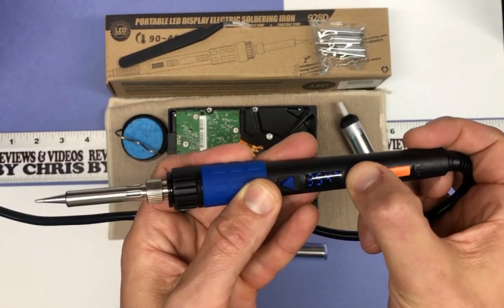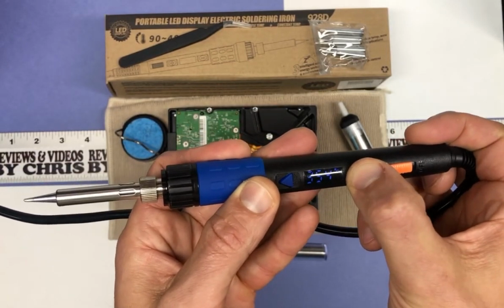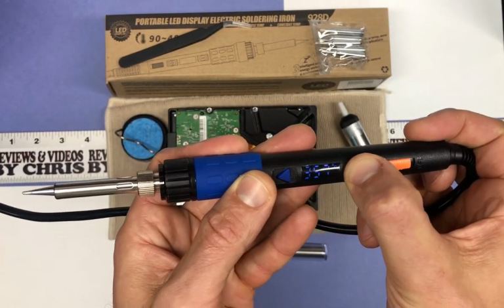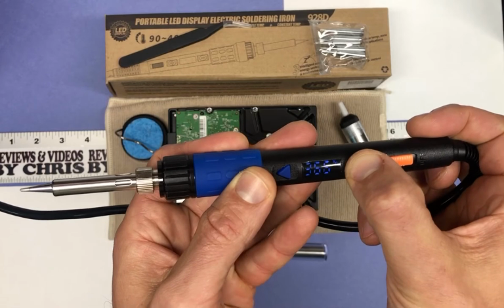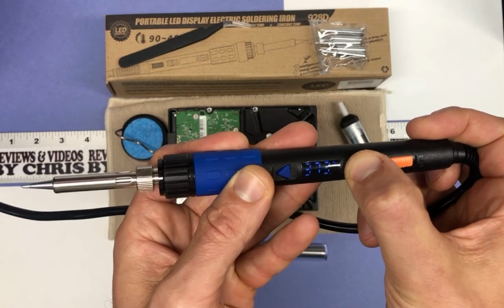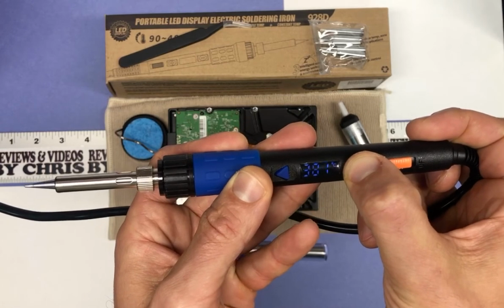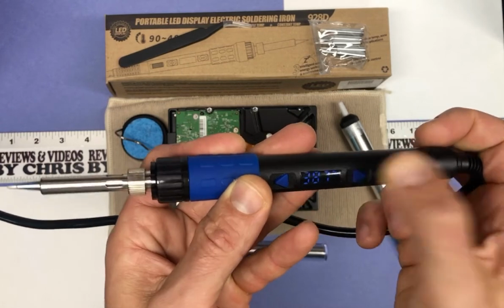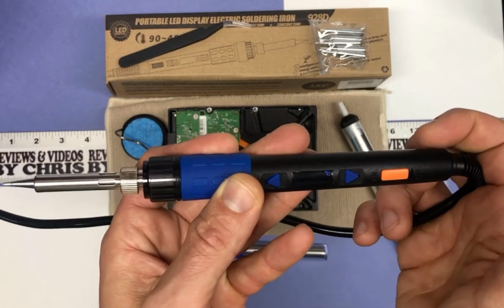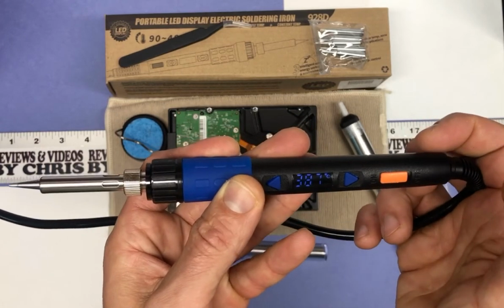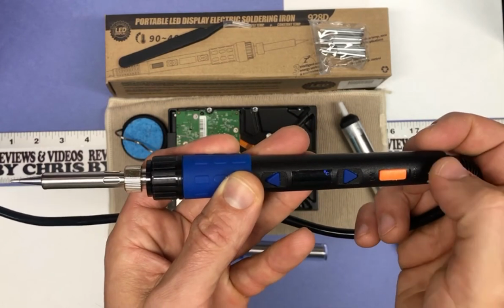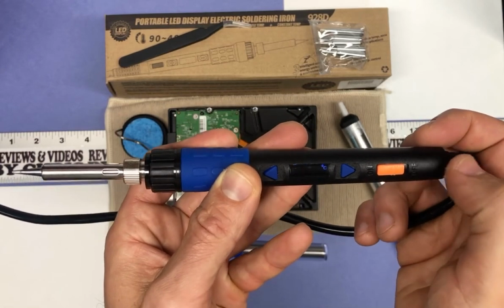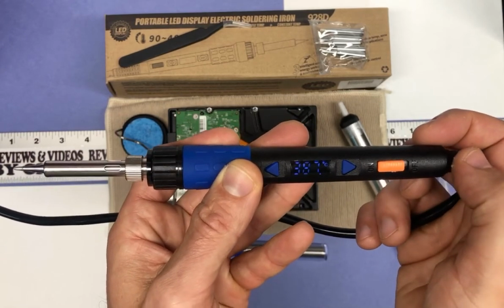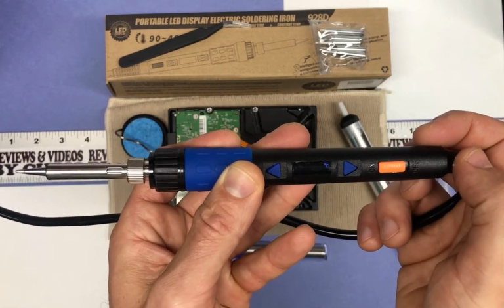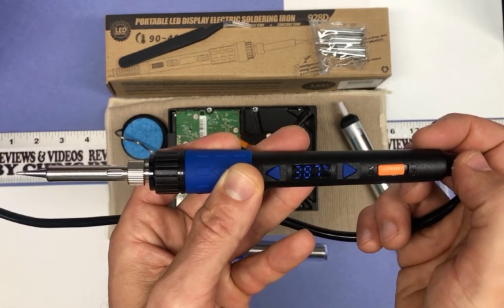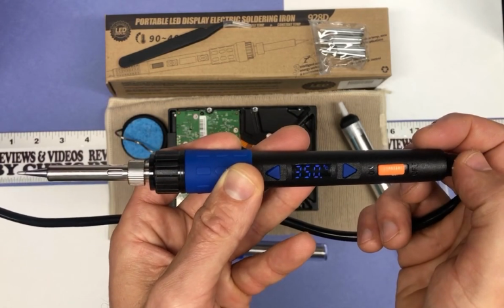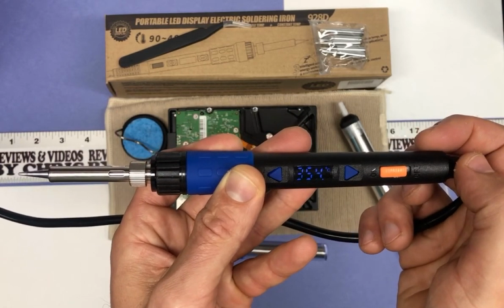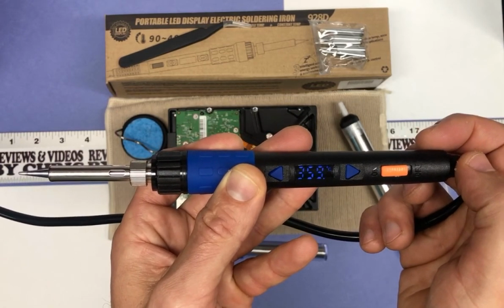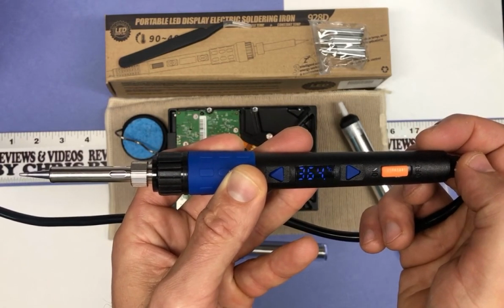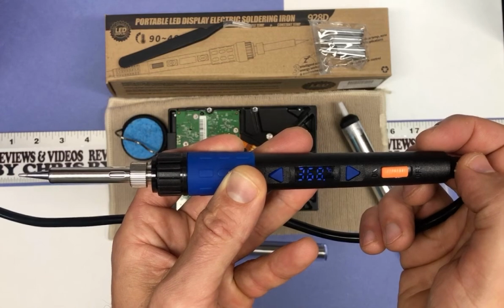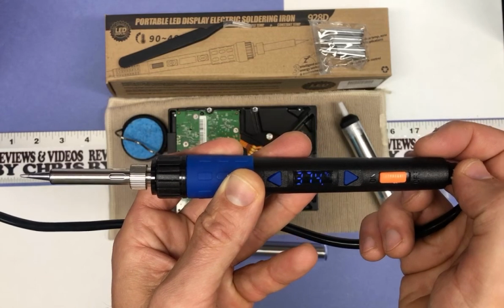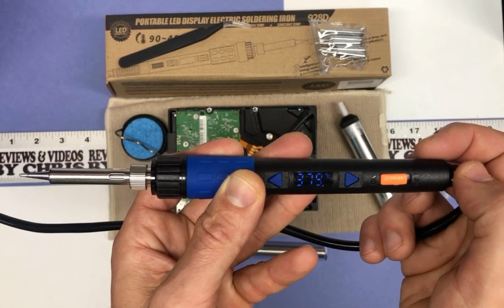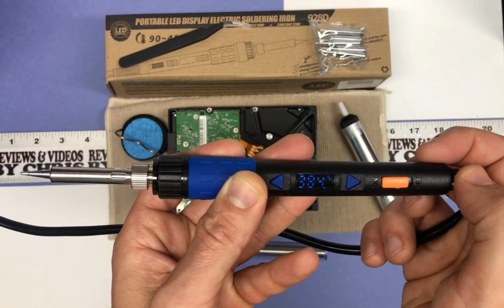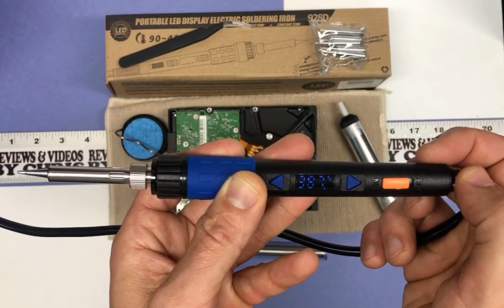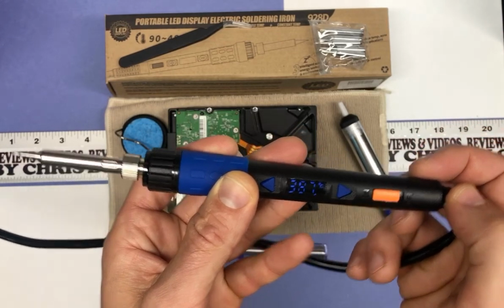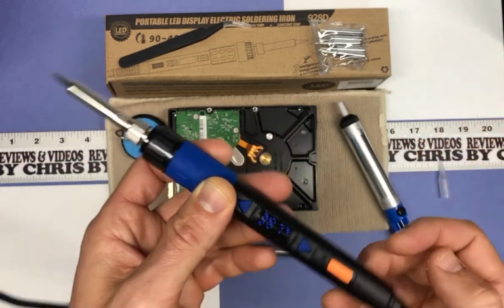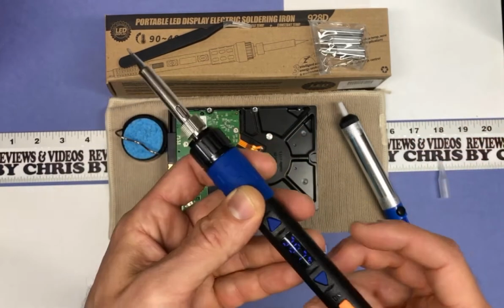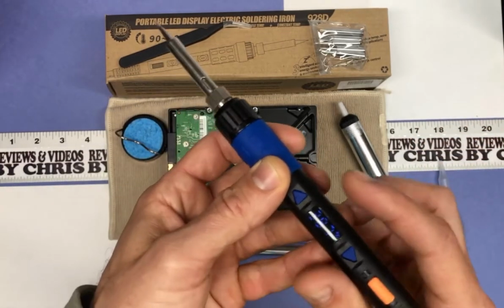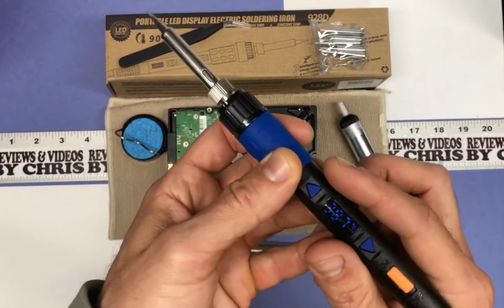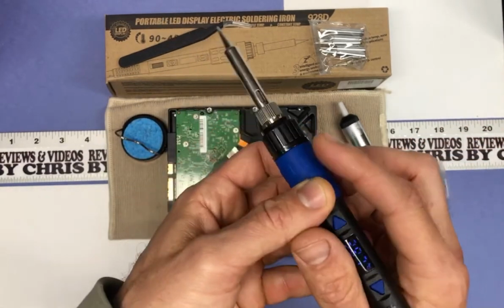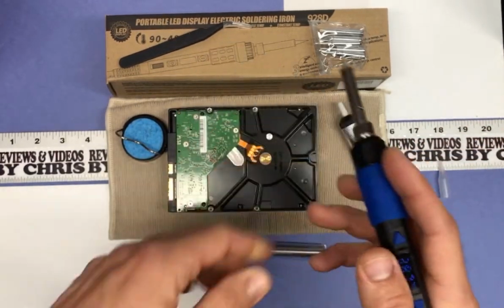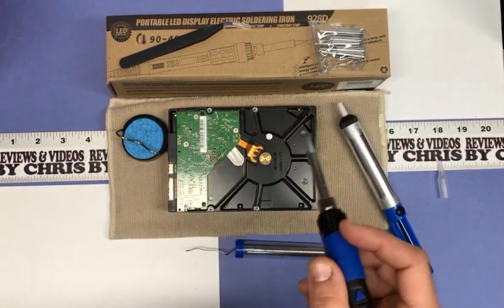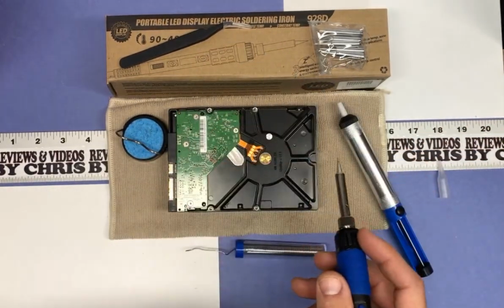And then if you want to go ahead and adjust it, just do that and then wait — it's just gonna flash and then it's gonna climb. So that shows you how quick it is. It's definitely quick.